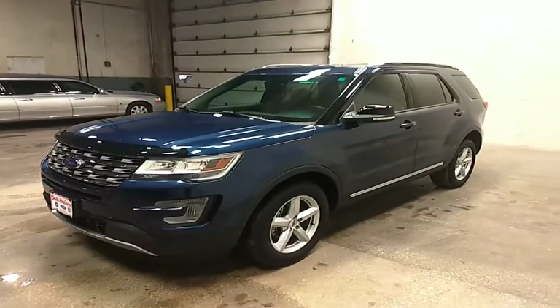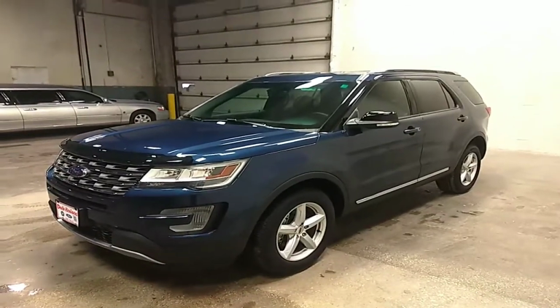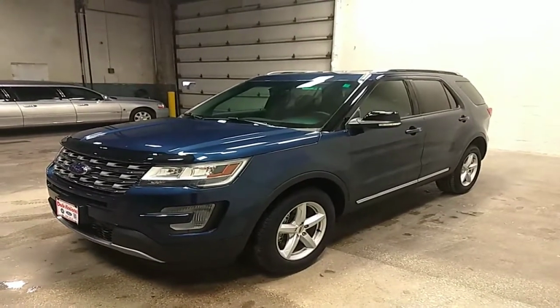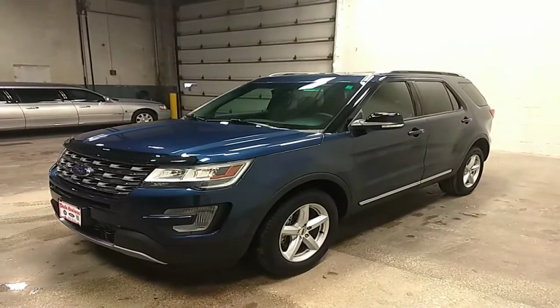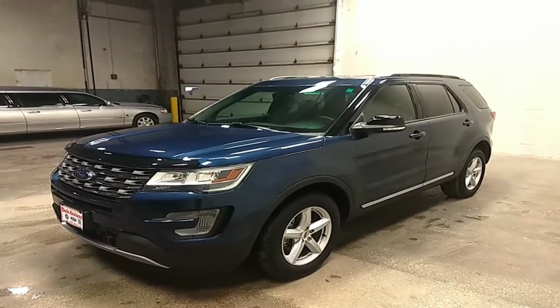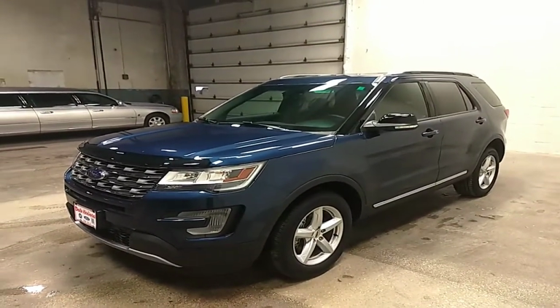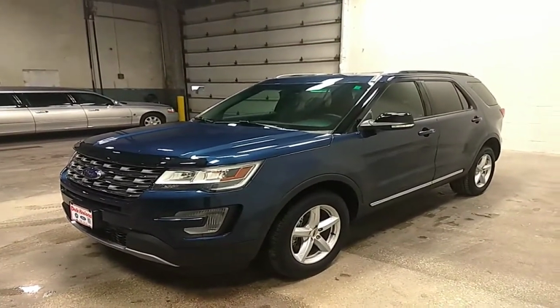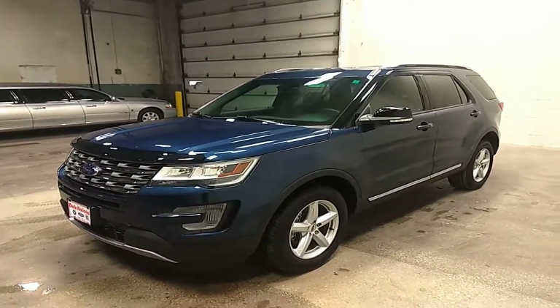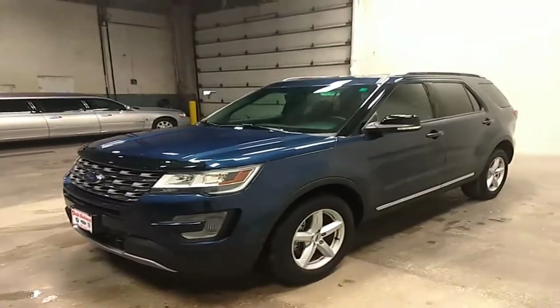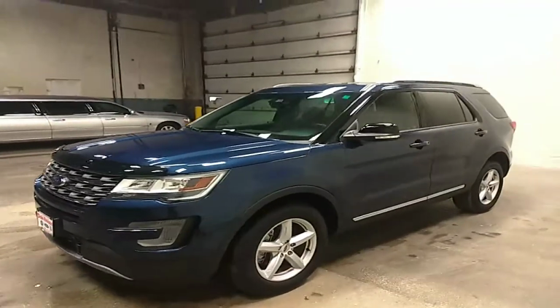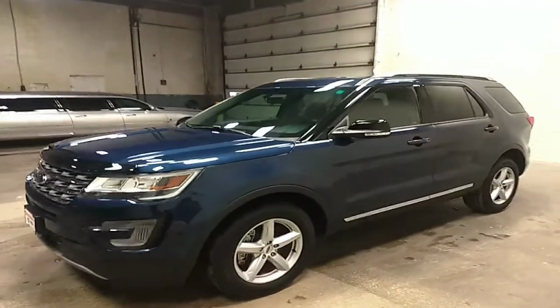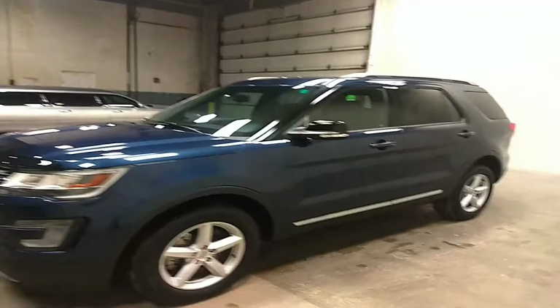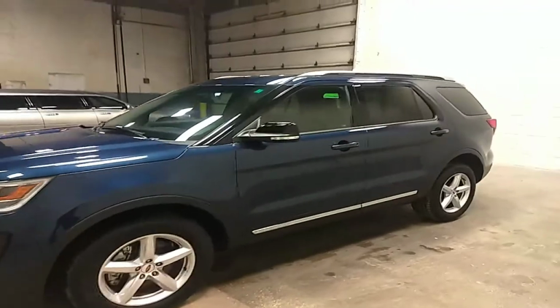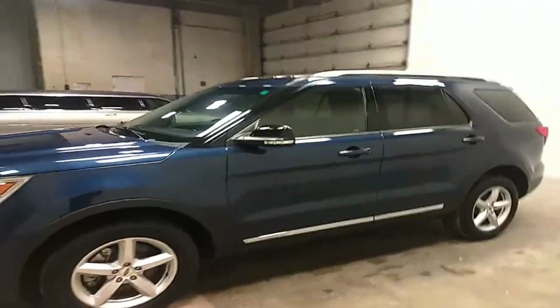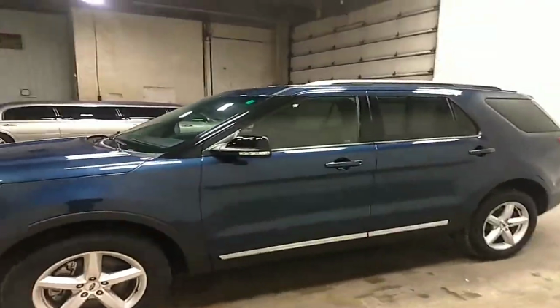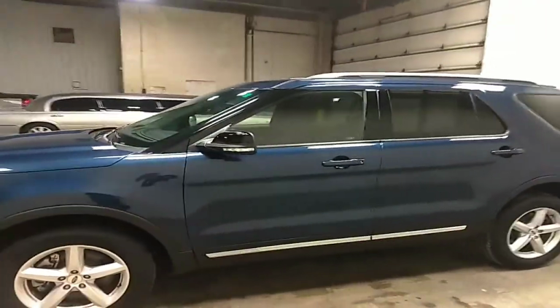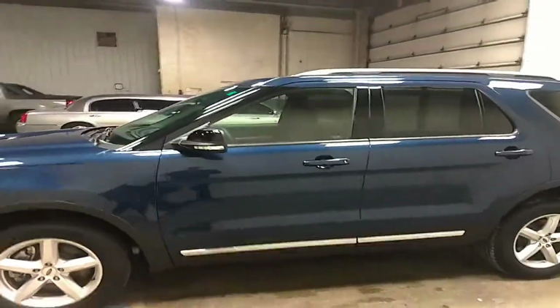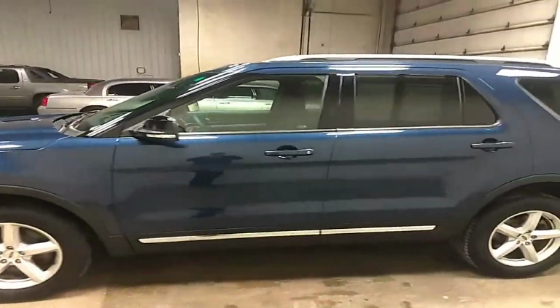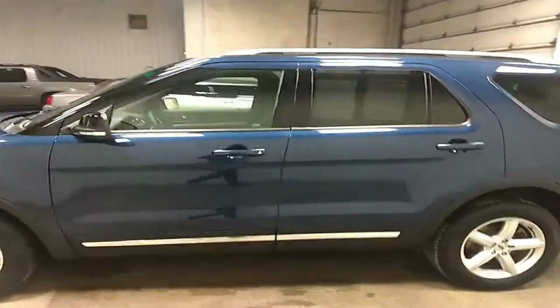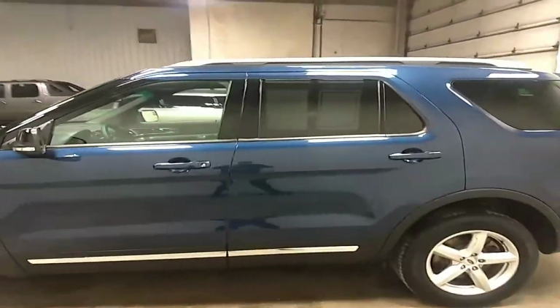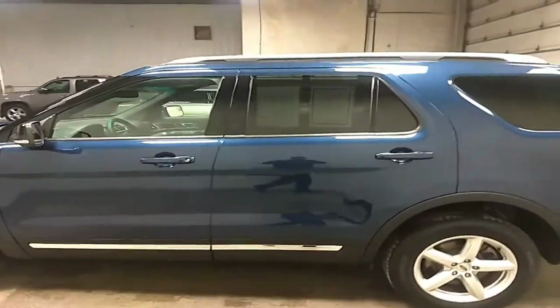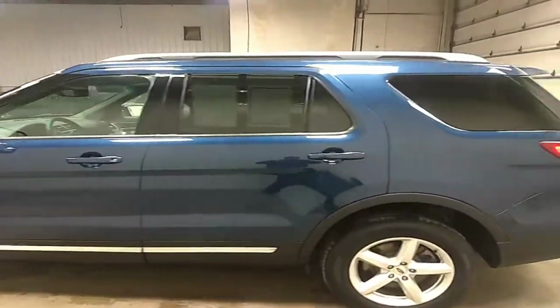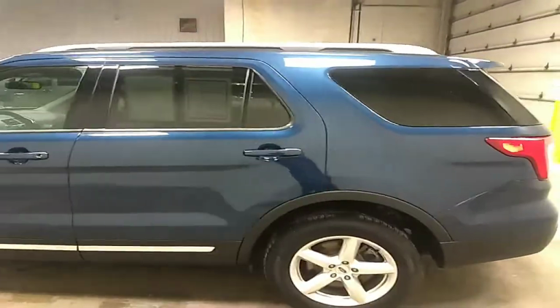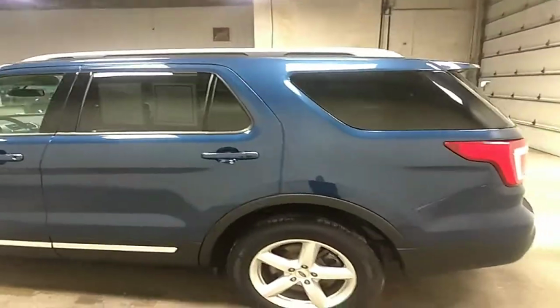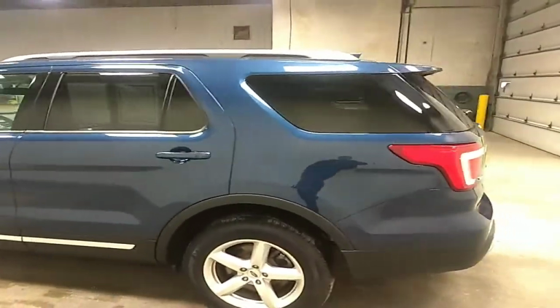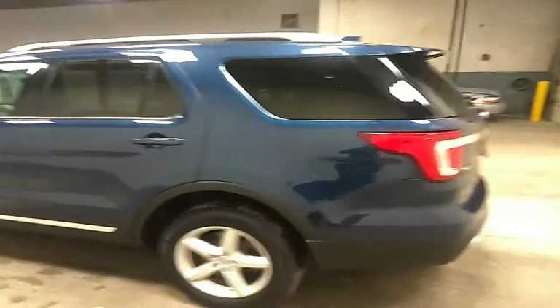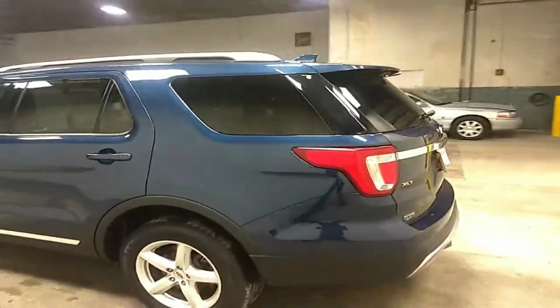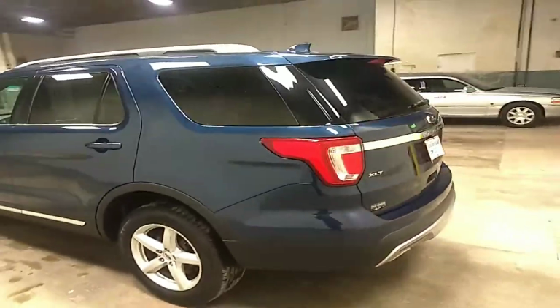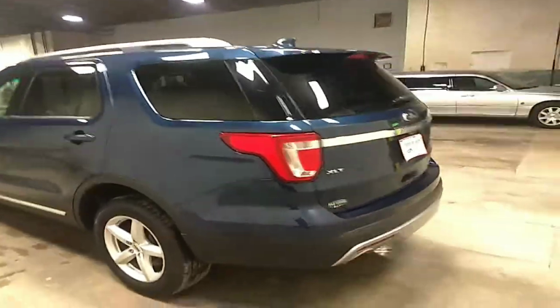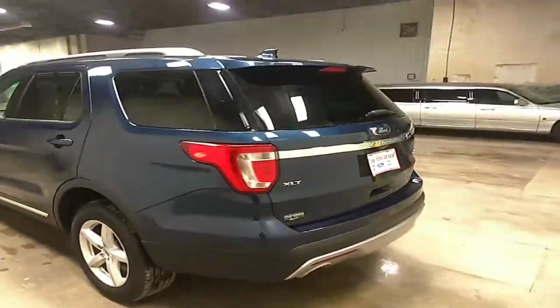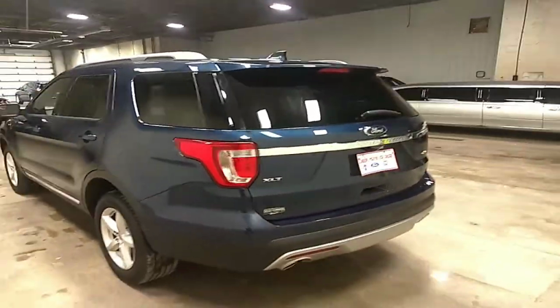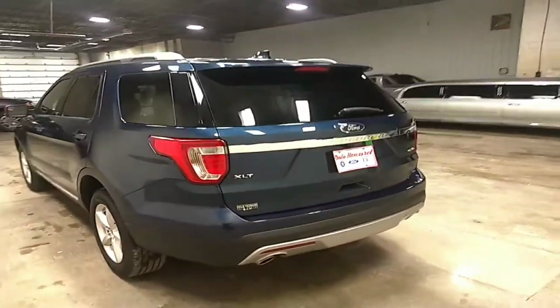Hello, this is Josh from Dale Howards here in Isle Falls. Here is the 2017 Ford Explorer that you inquired about — very pretty blue color, XLT package.